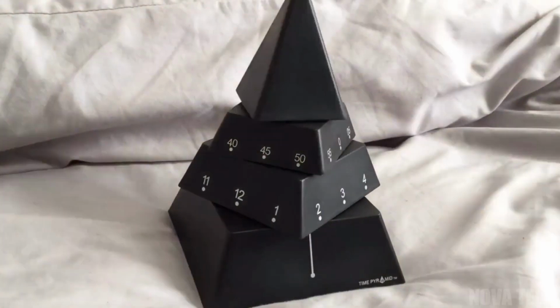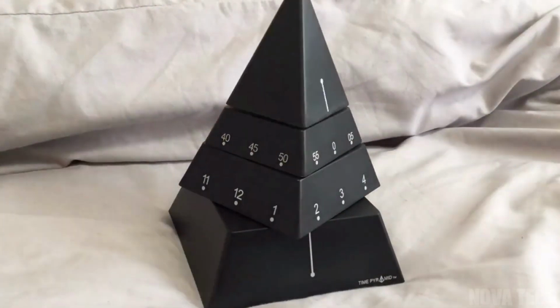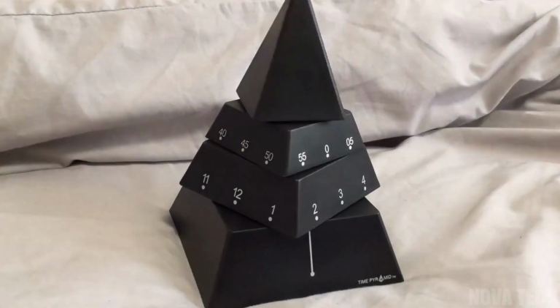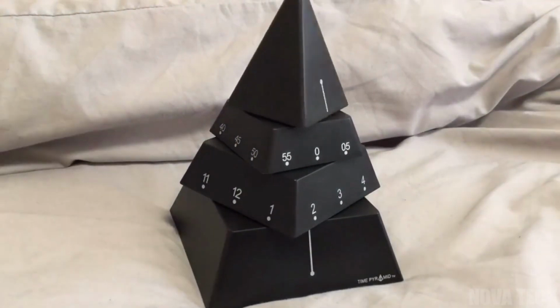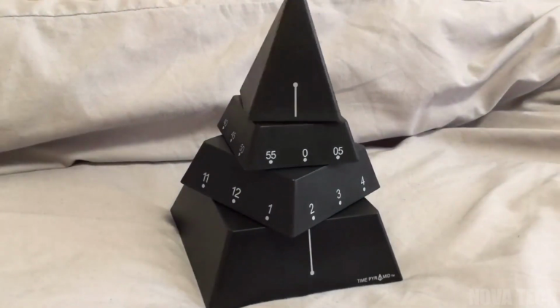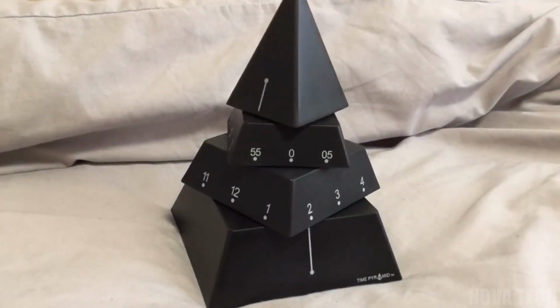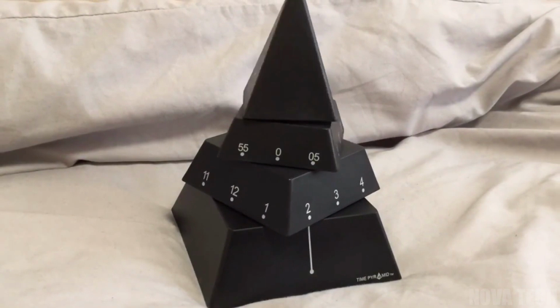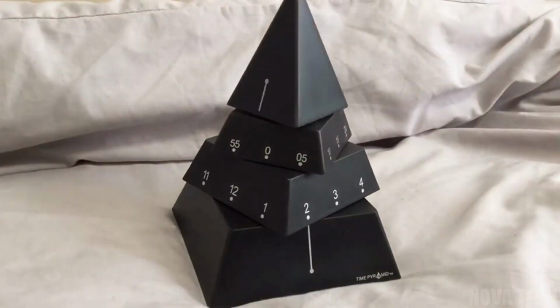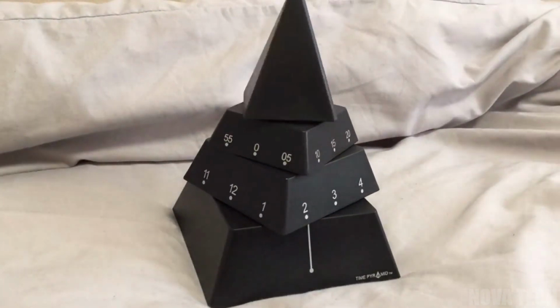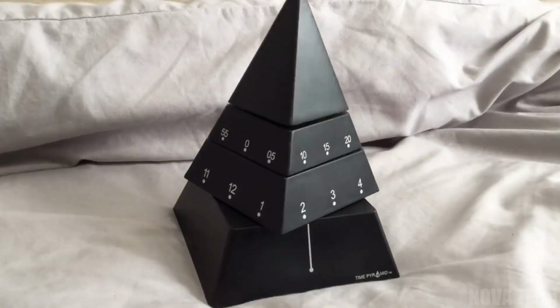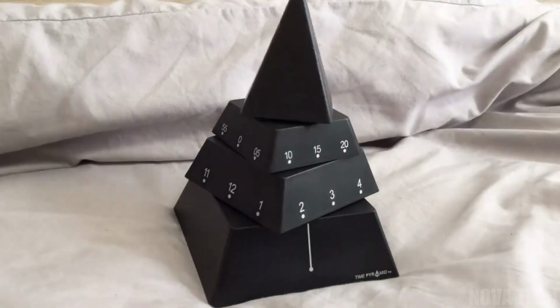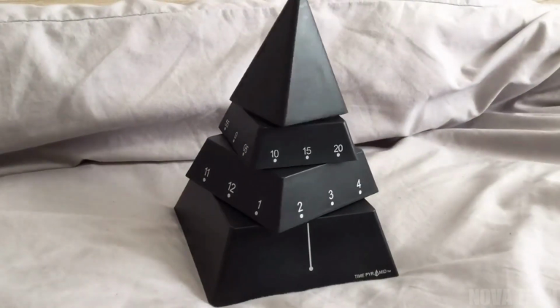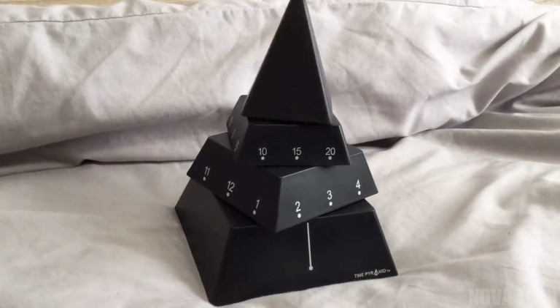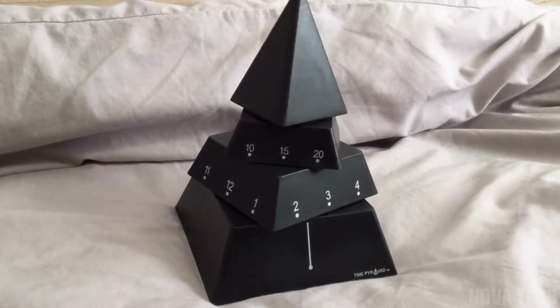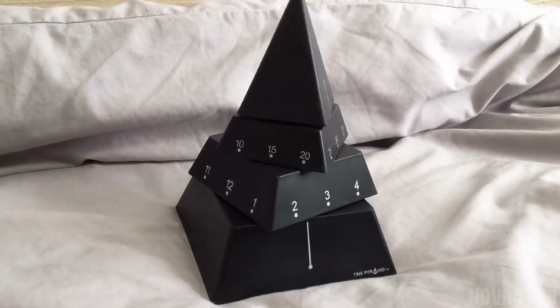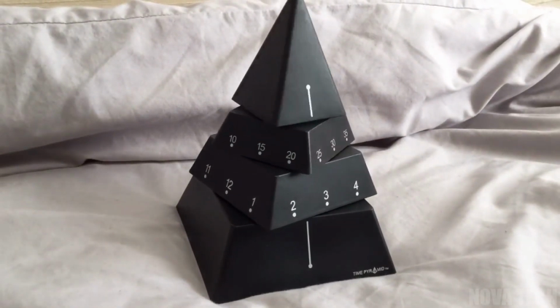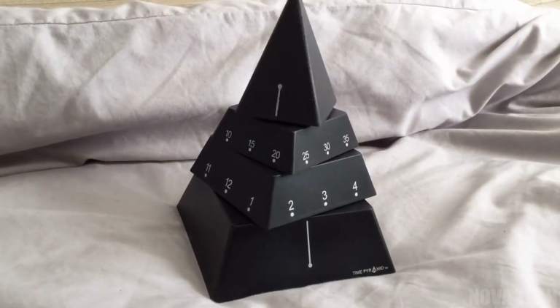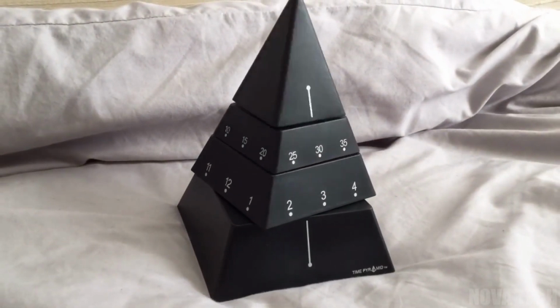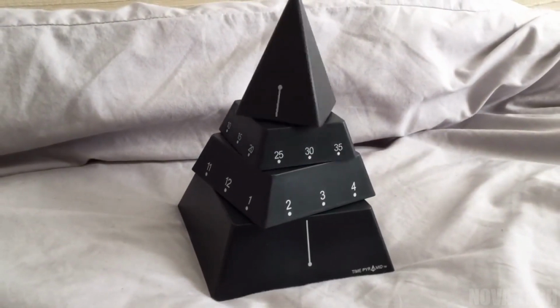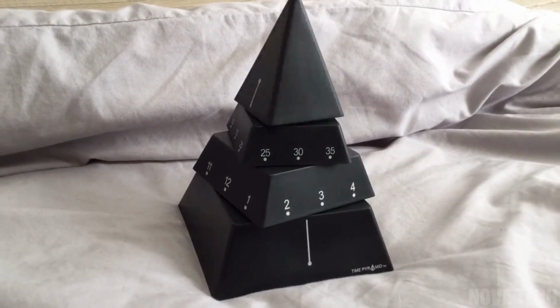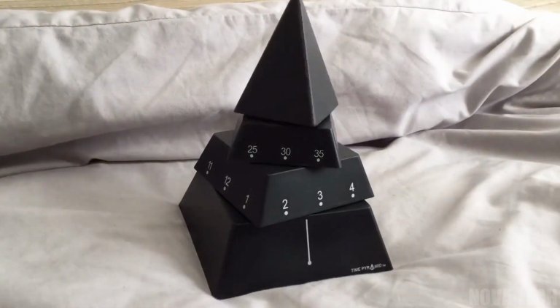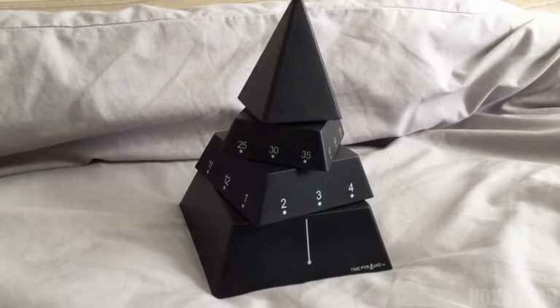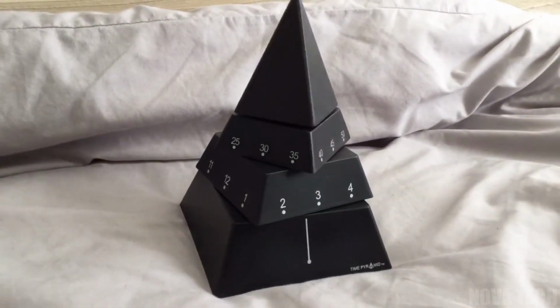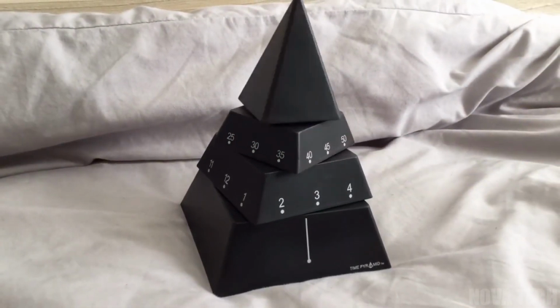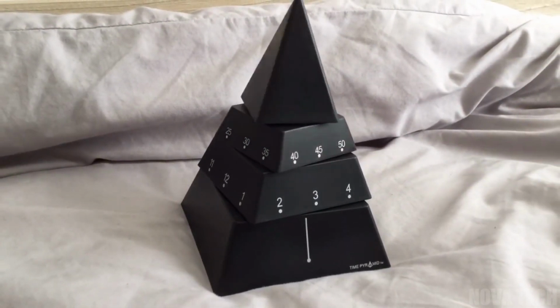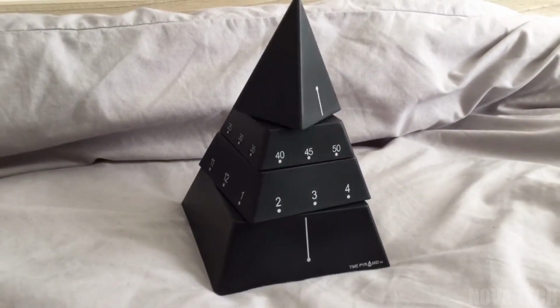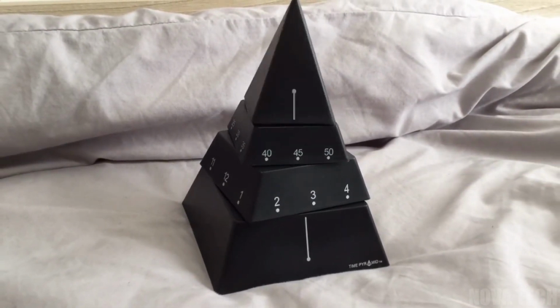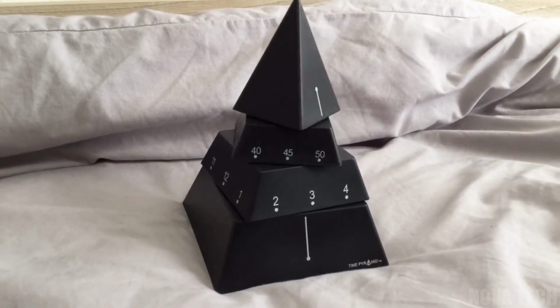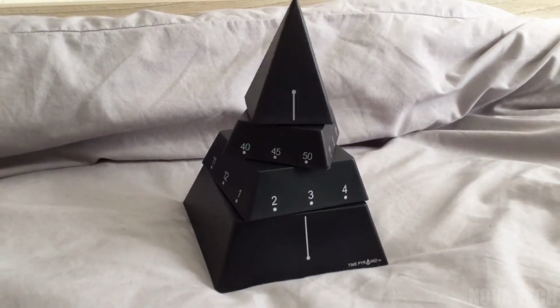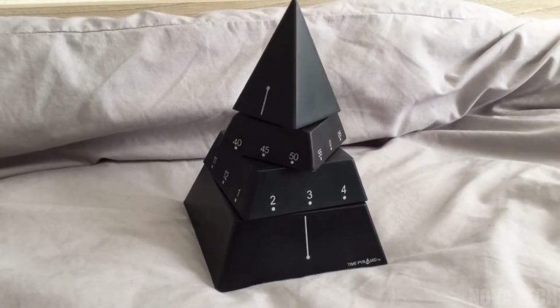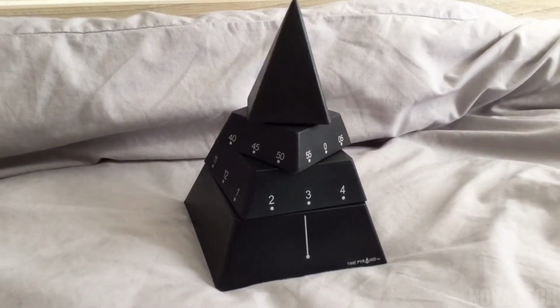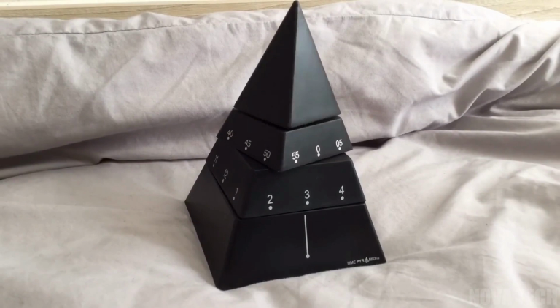The Pyramid Clock is a great gift or decoration for any desk, side table or display, bedroom table and more. Plus, coming in black and gold, it will fit the decor in any room. It's a cool, funky way to keep track of time.